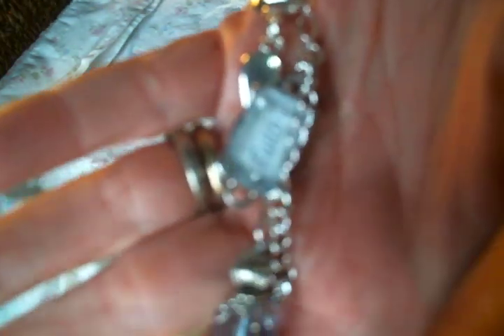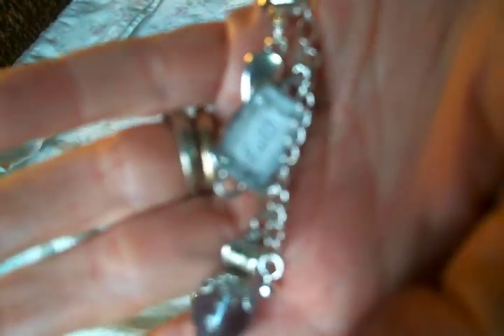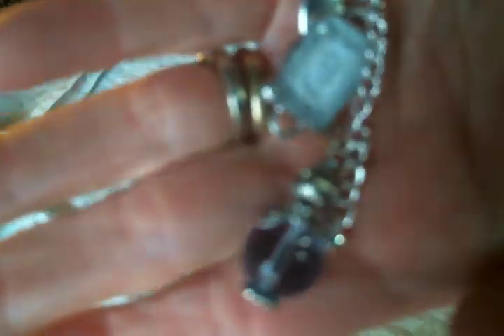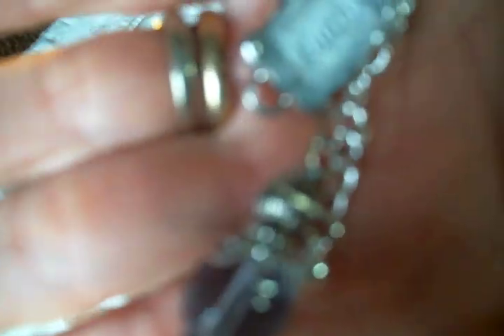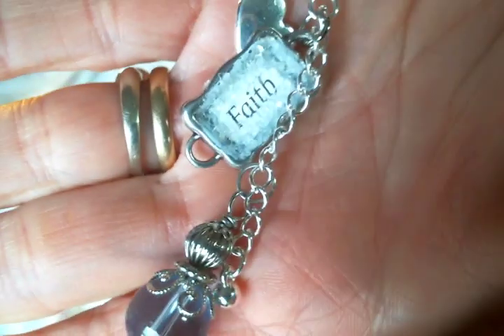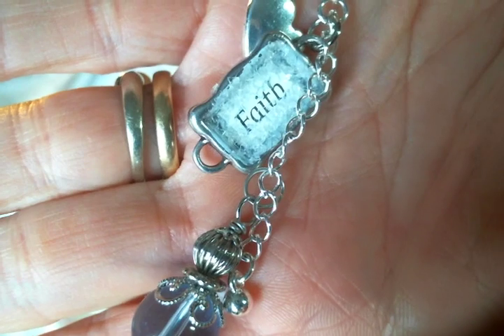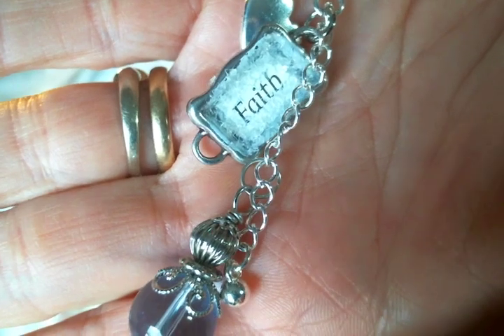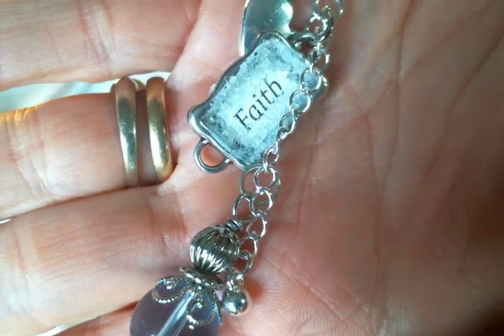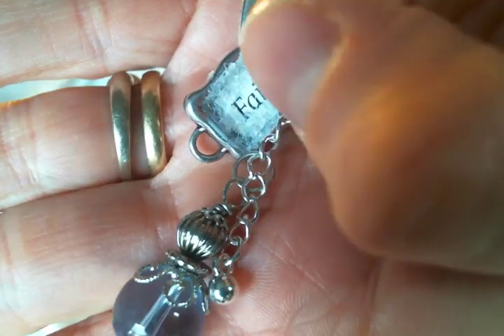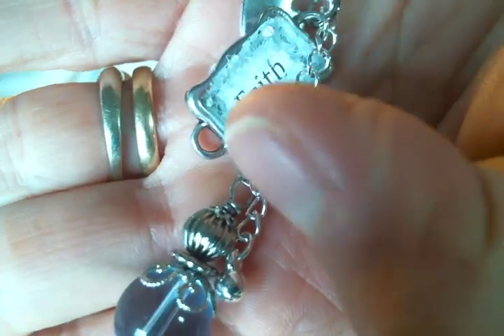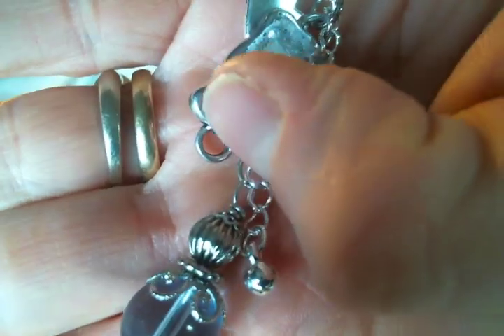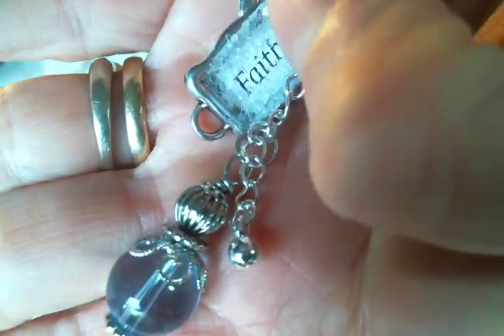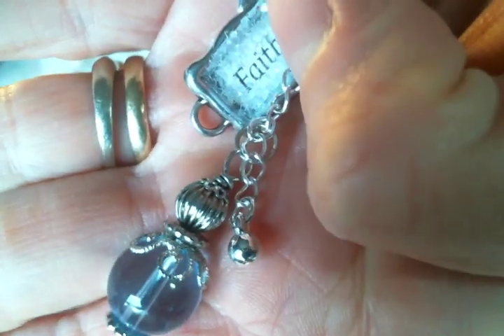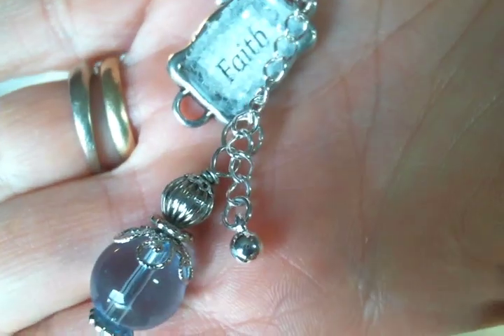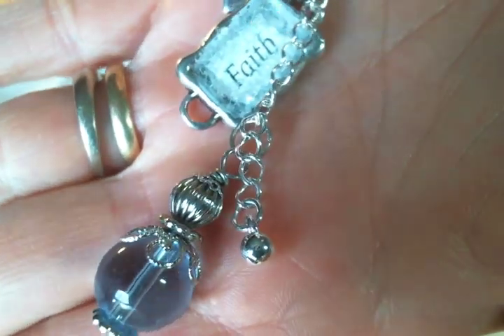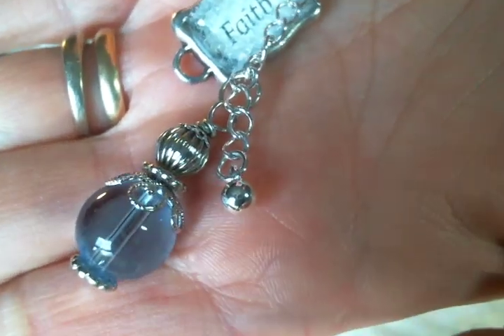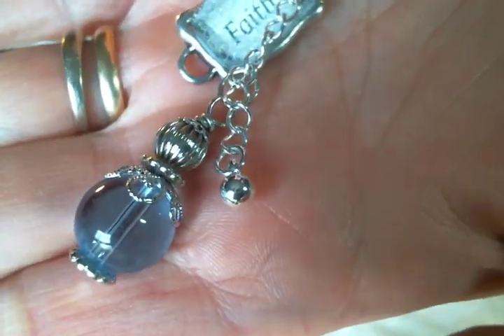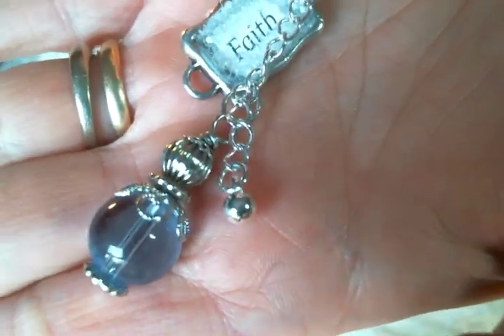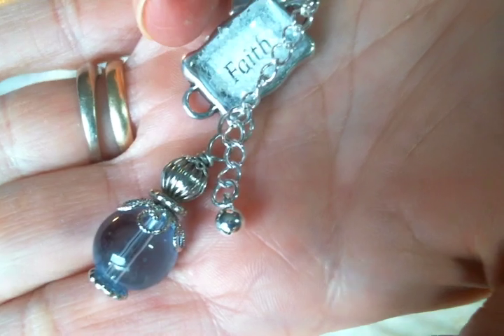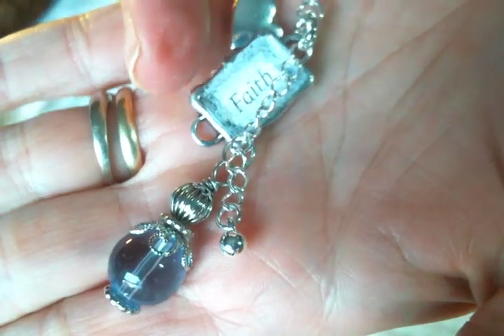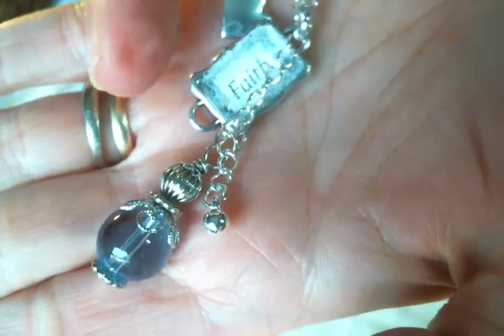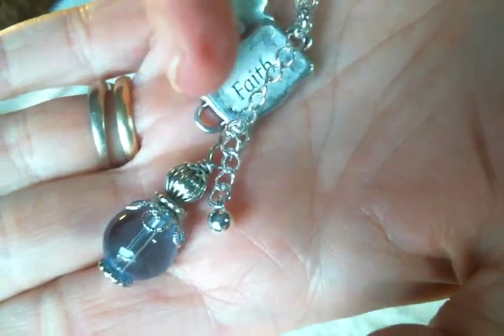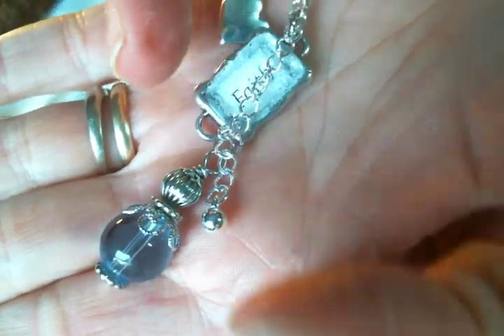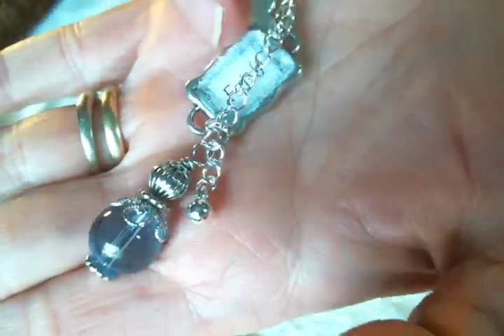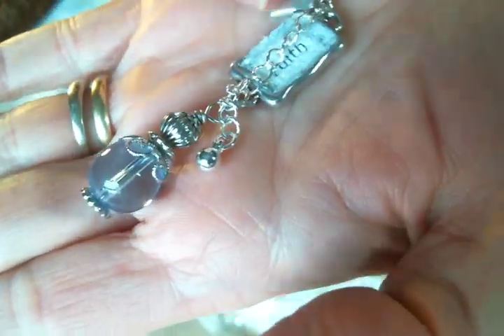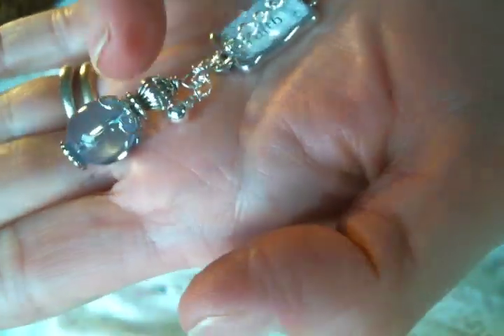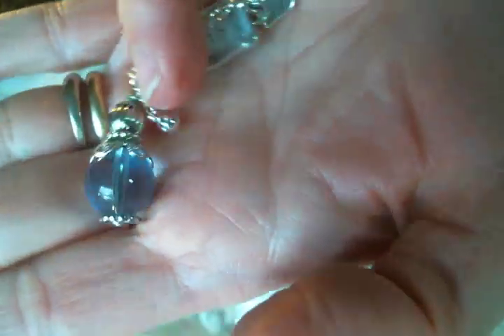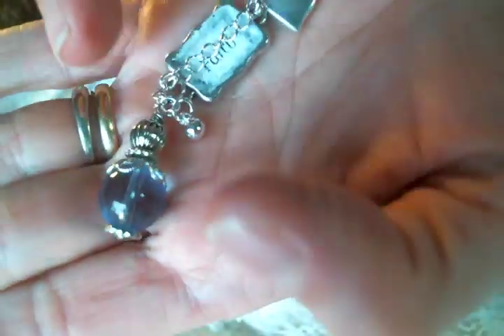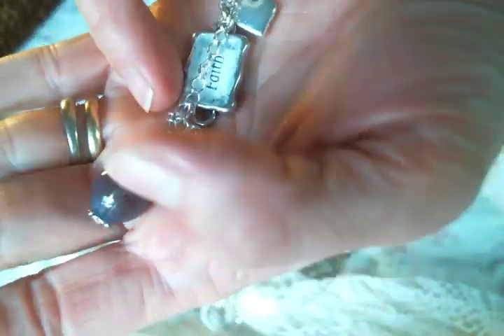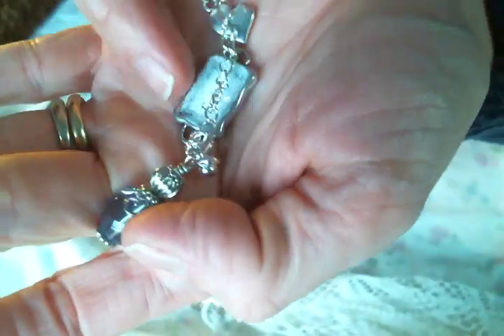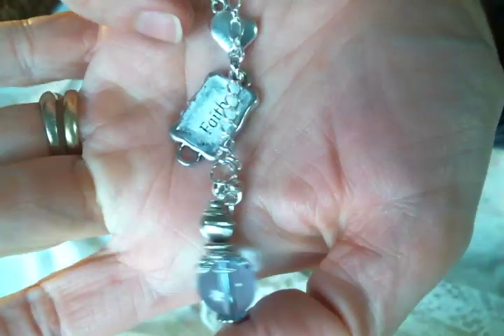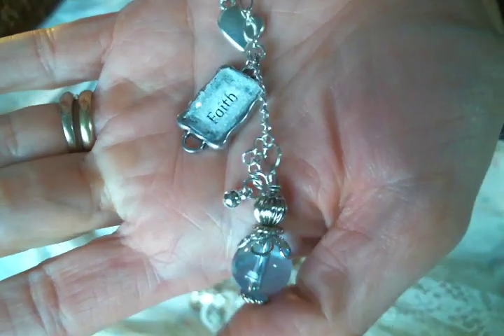Isn't that pretty? I actually got that idea of altering these little trays from Siobhan over at Pearl and Button — so thank you Siobhan, I really loved making these.